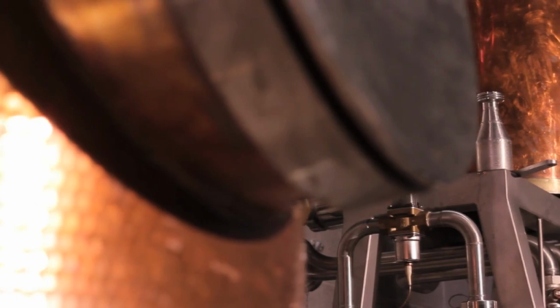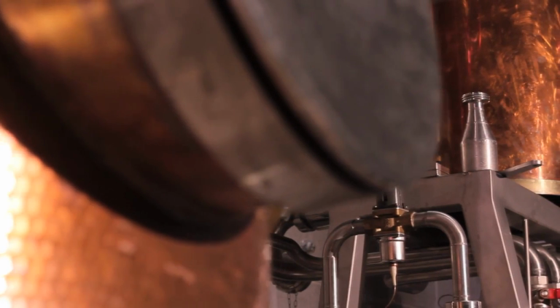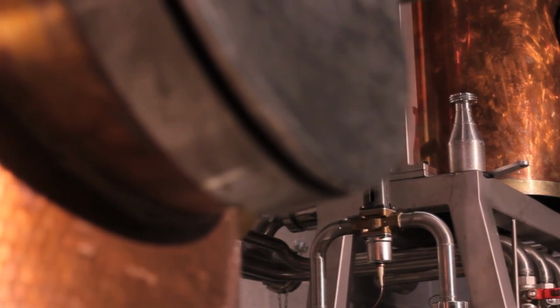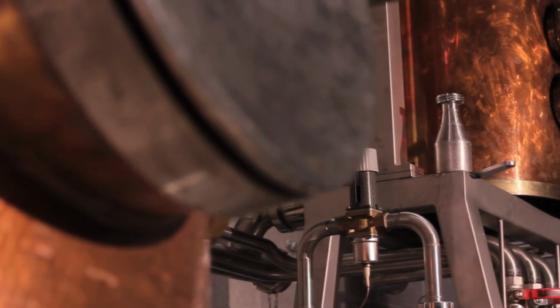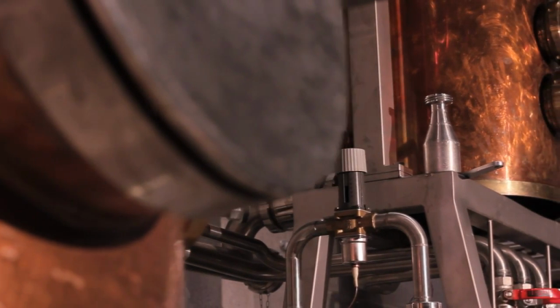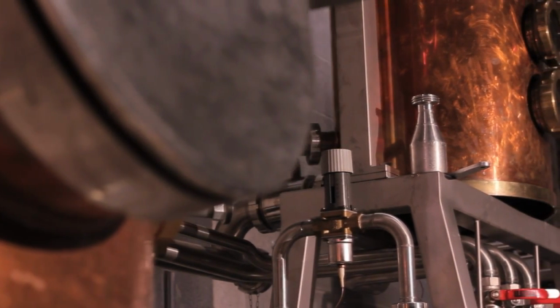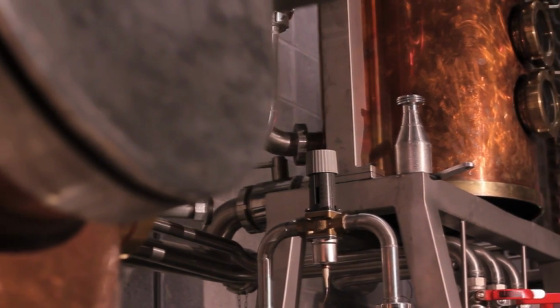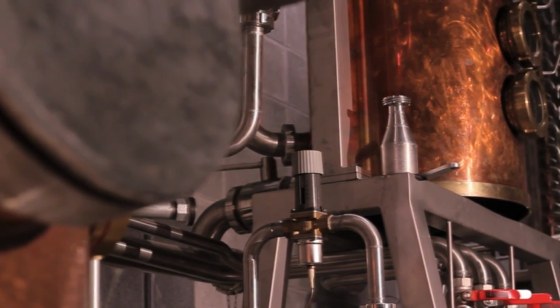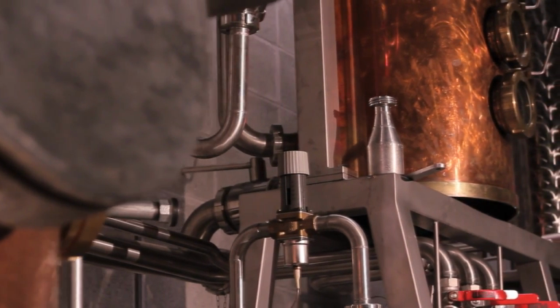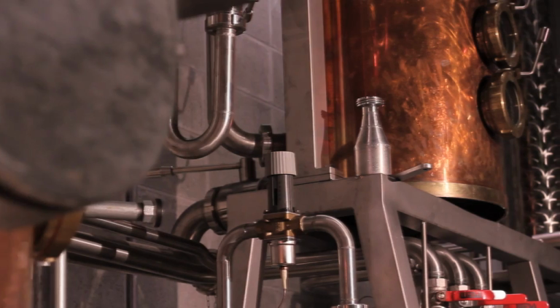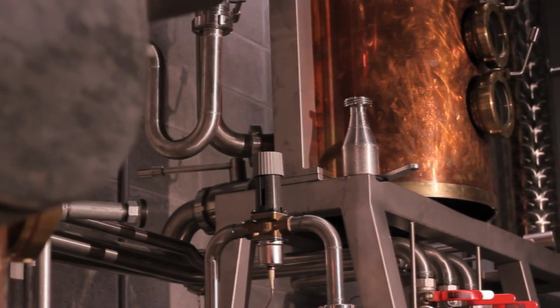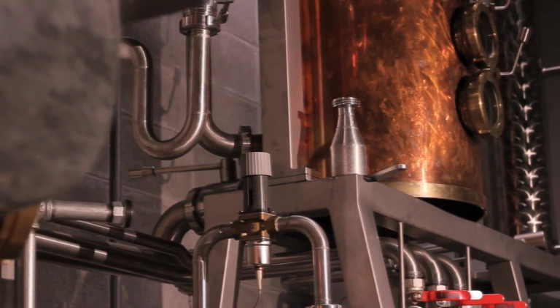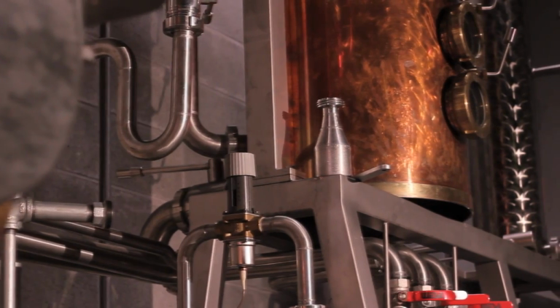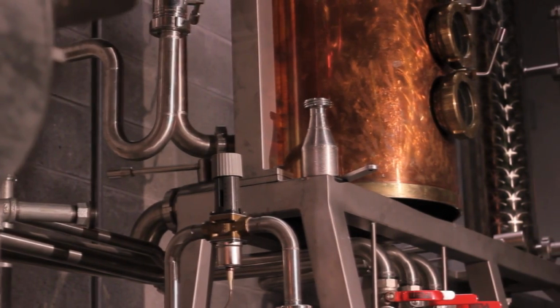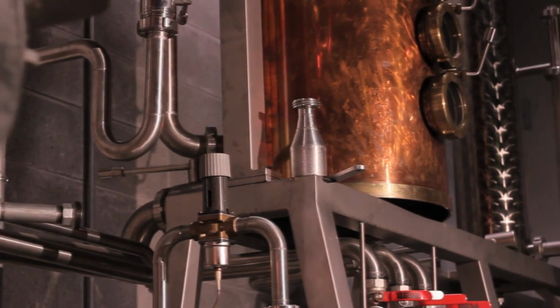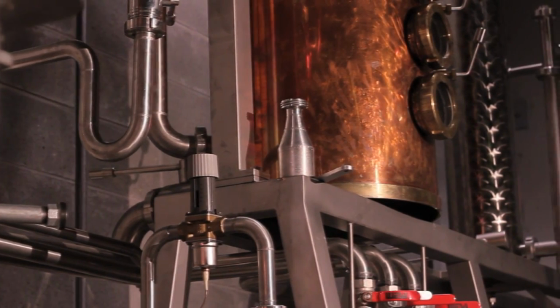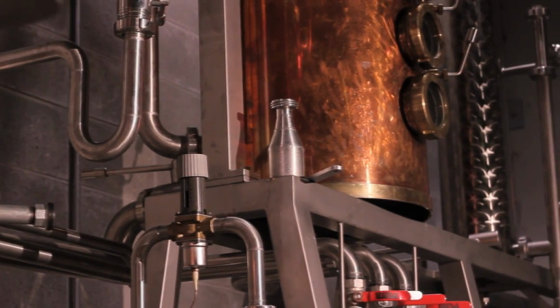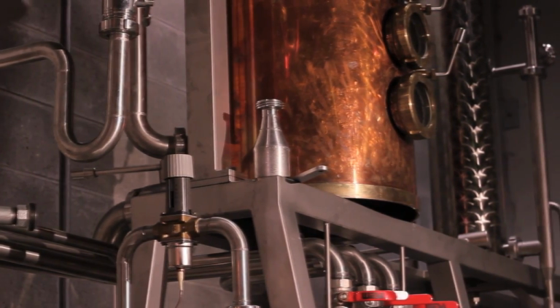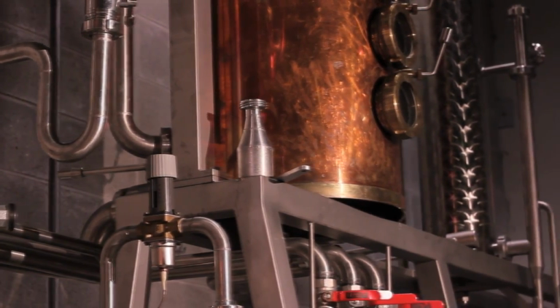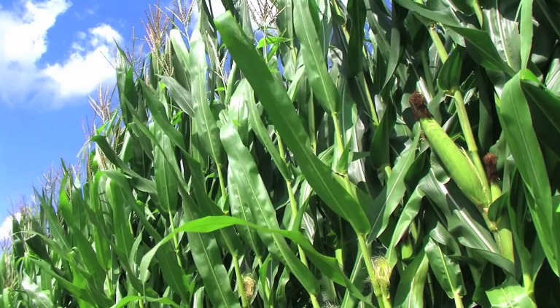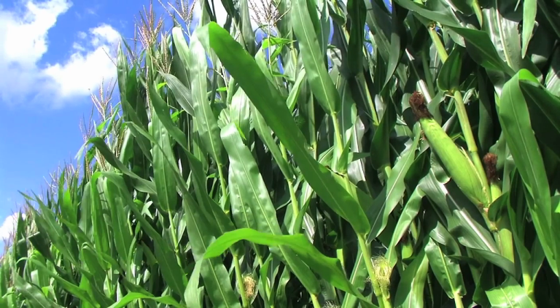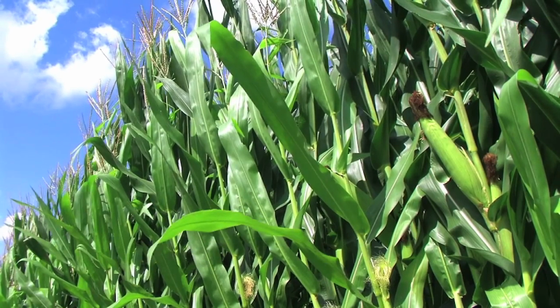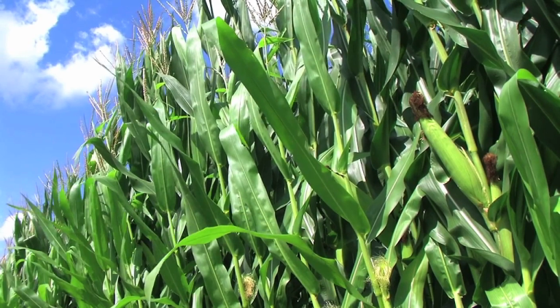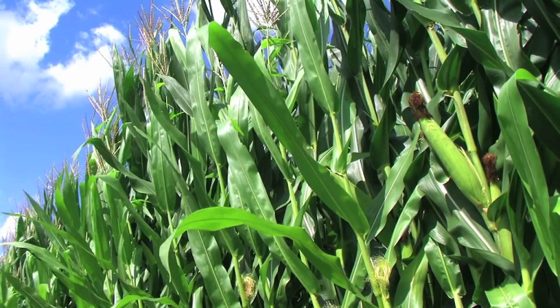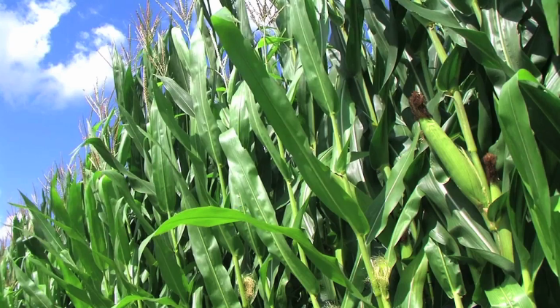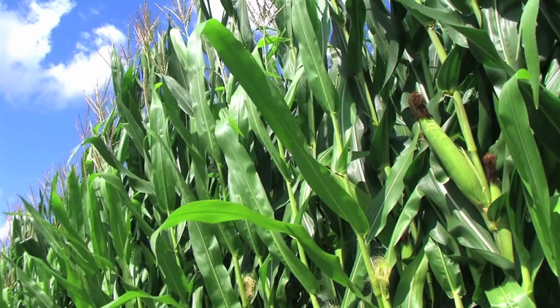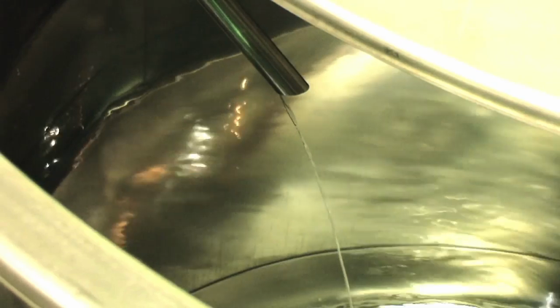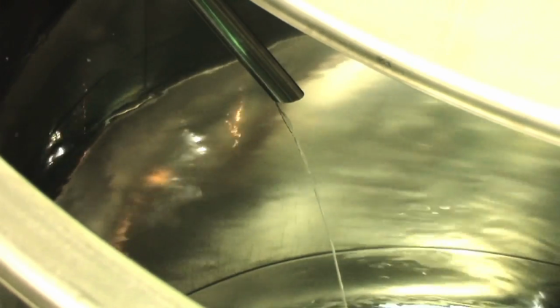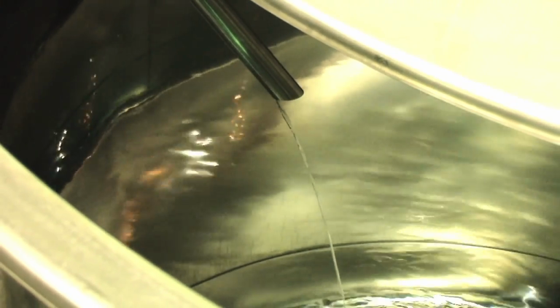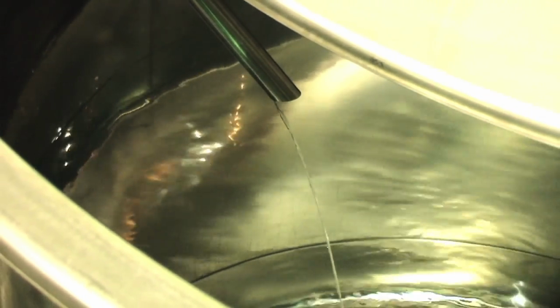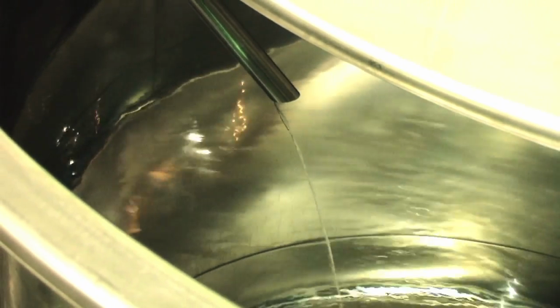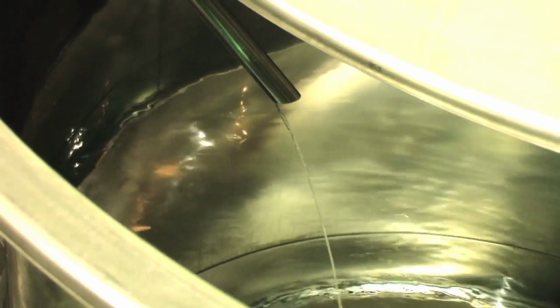The distillery's original product is the internationally award winning Indiana Vodka, made with Indiana corn. We think the corn gives it a nice sweet finish, making it a very smooth, flavorful vodka.